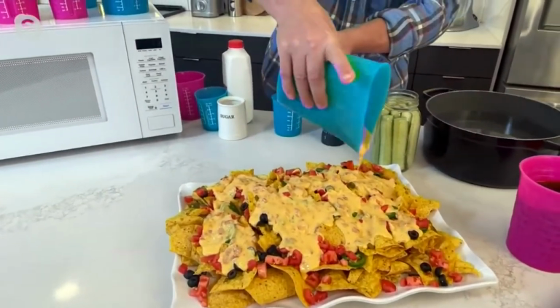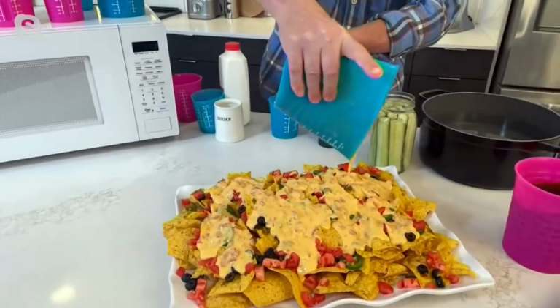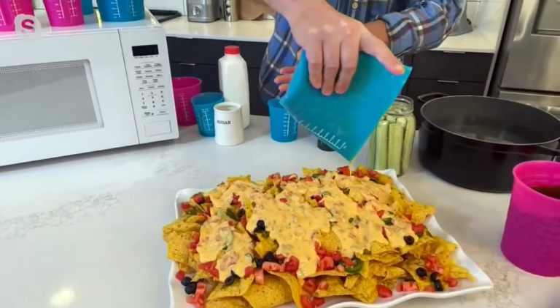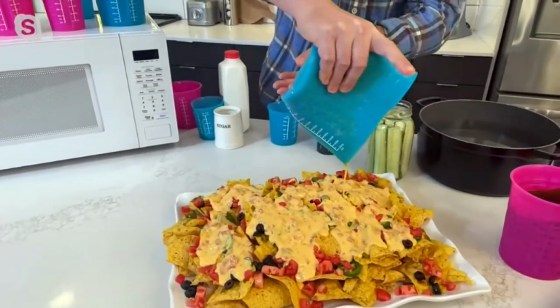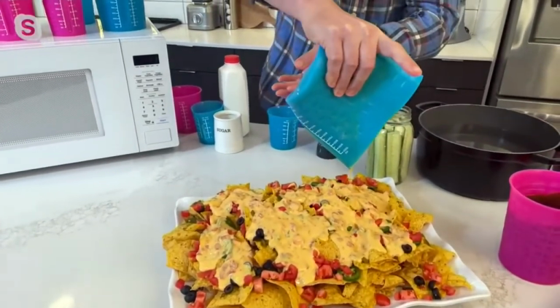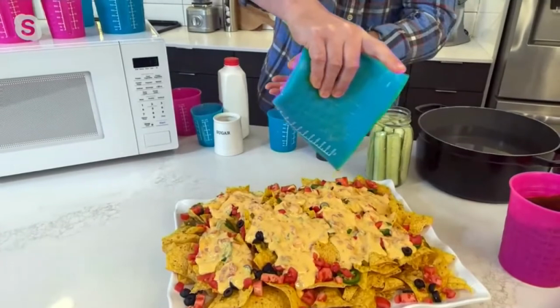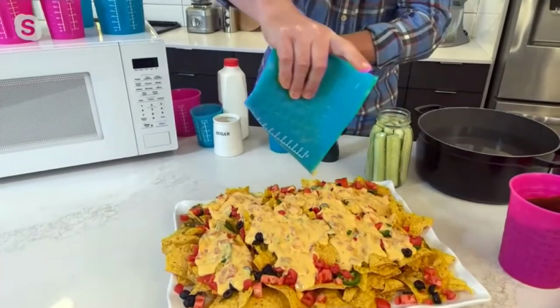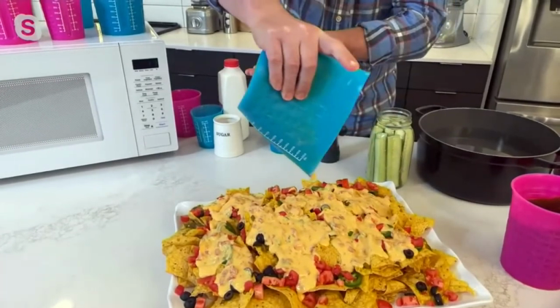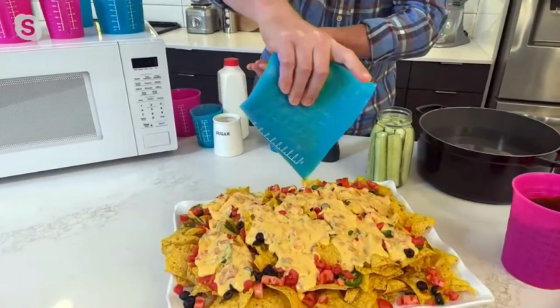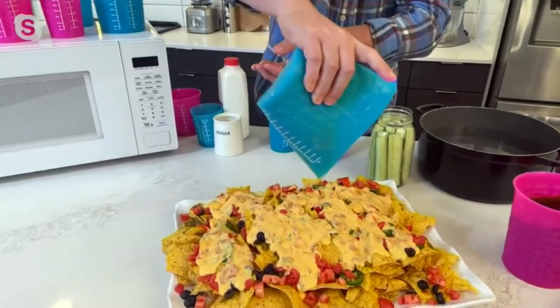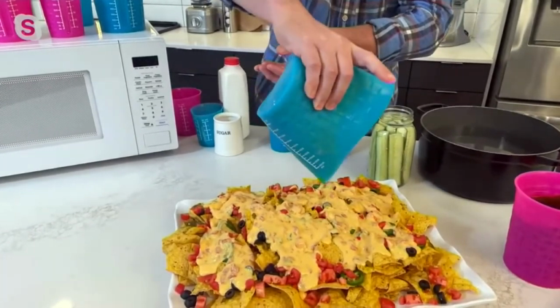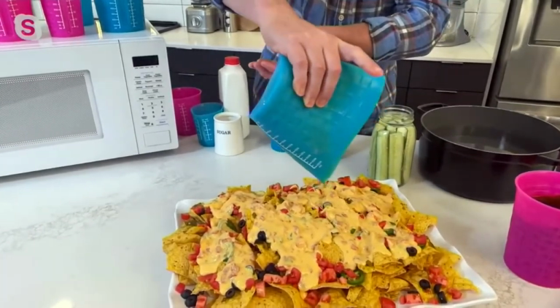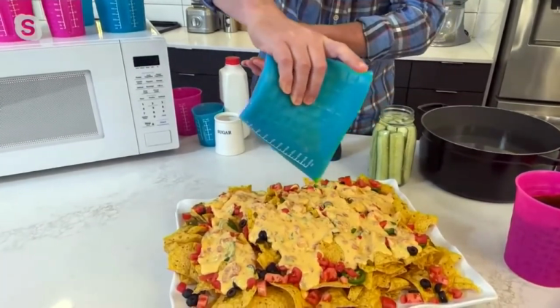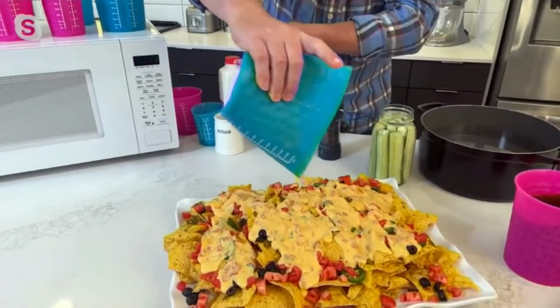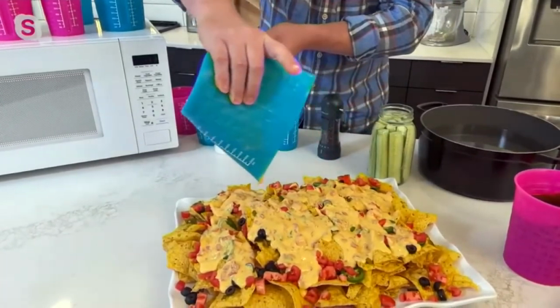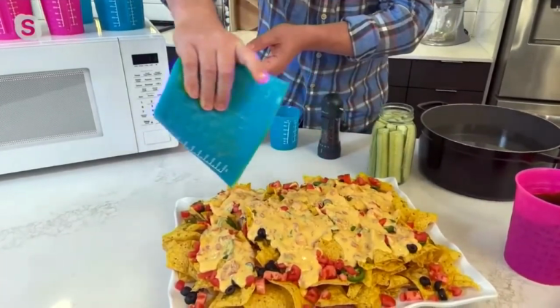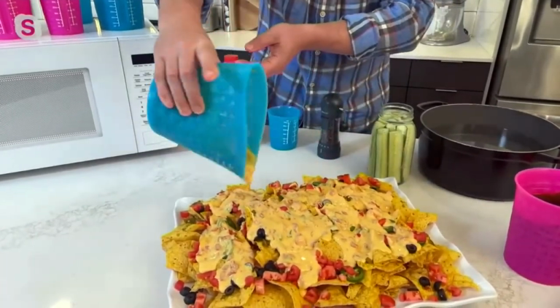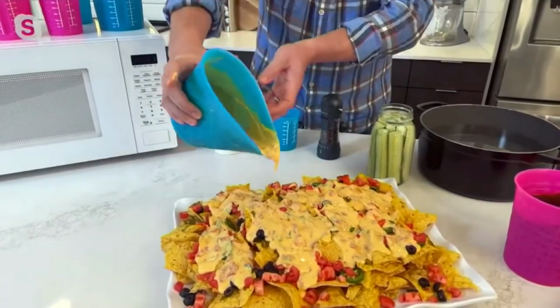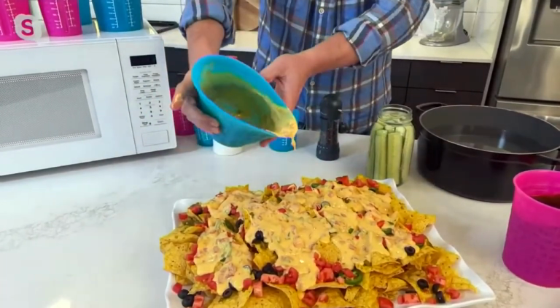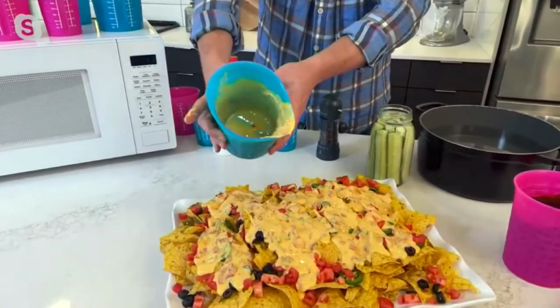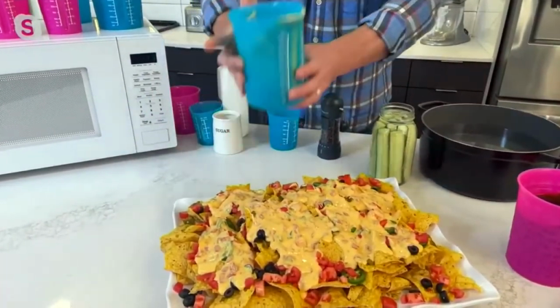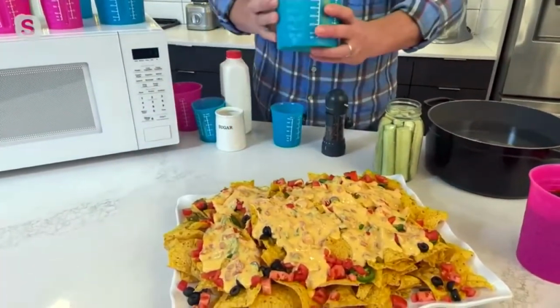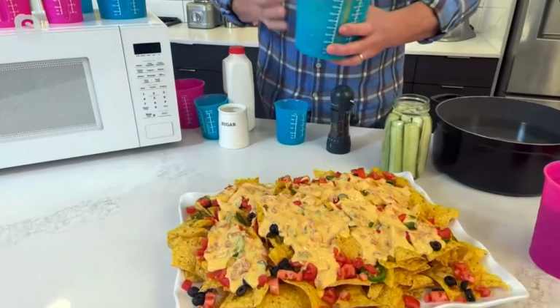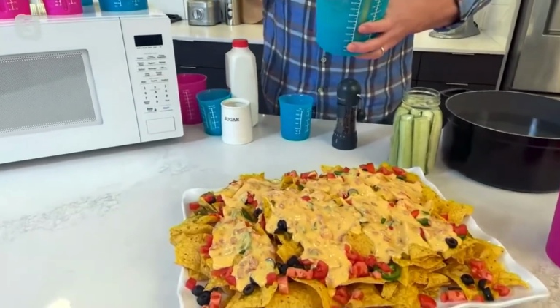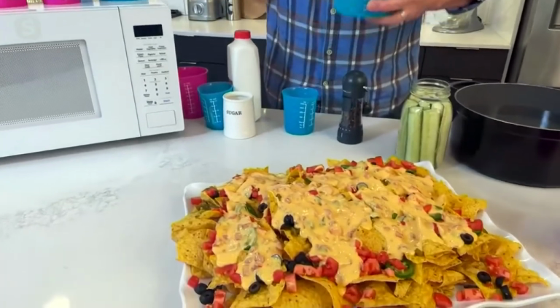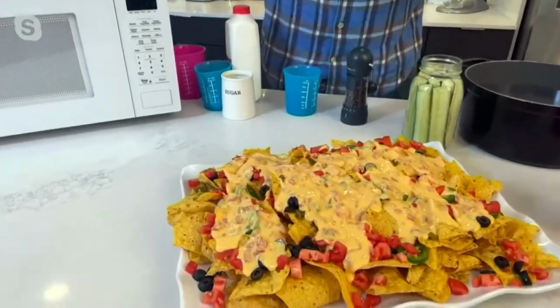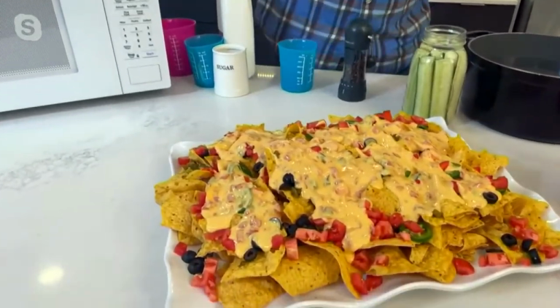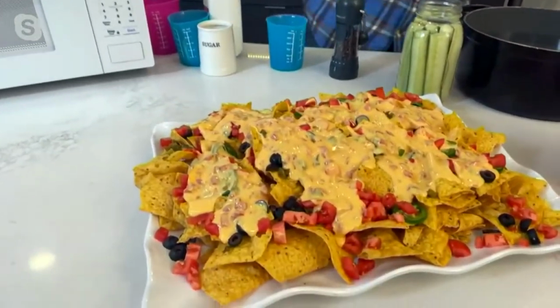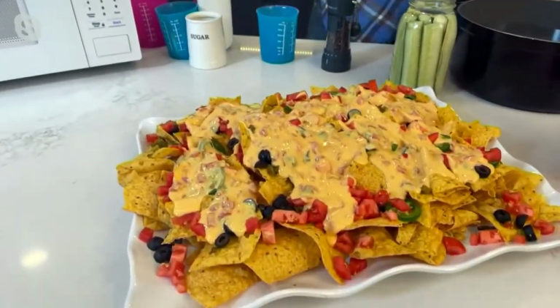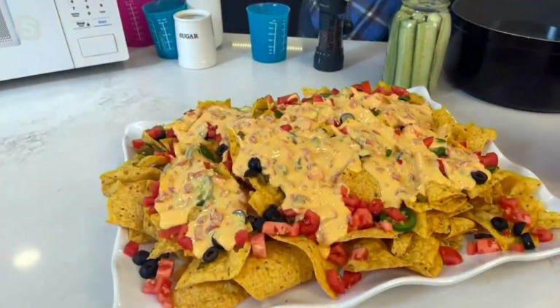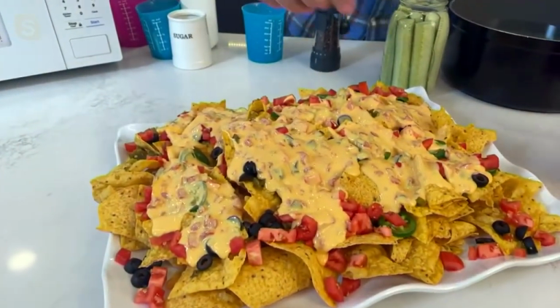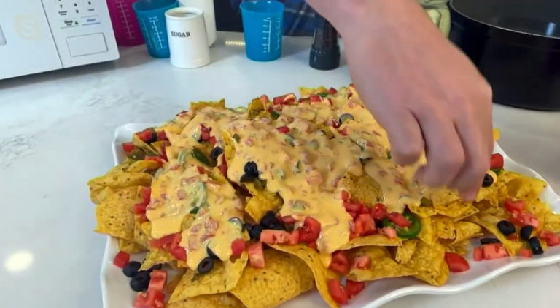What's your go-to for cooking for a bunch of people? Mine is tacos and nachos — ooh, pasta! Look at that — those nachos look so good.